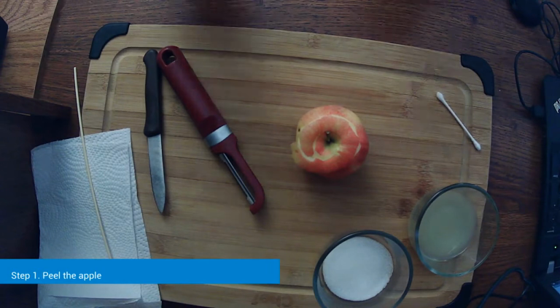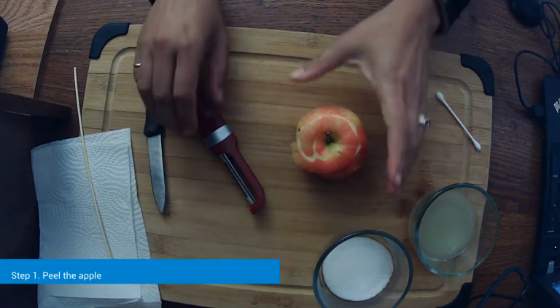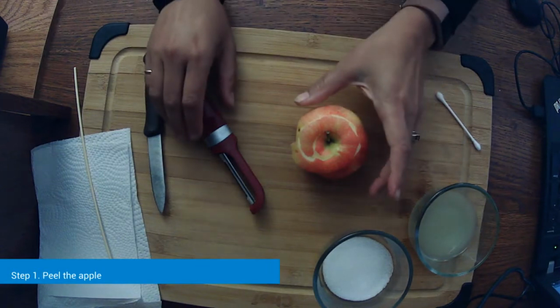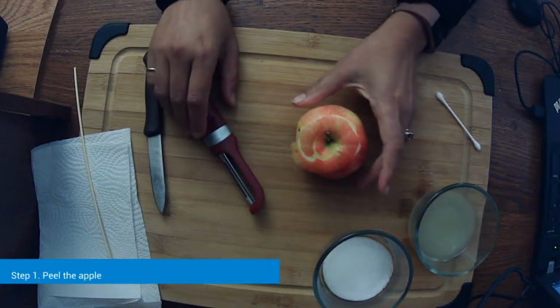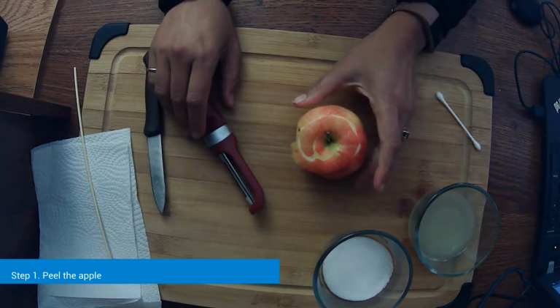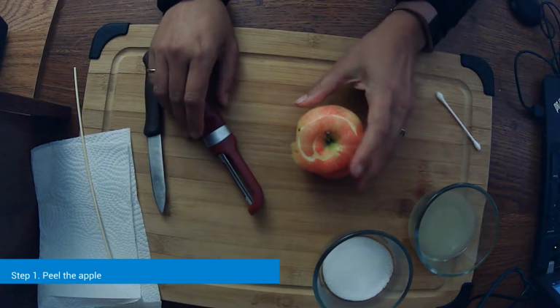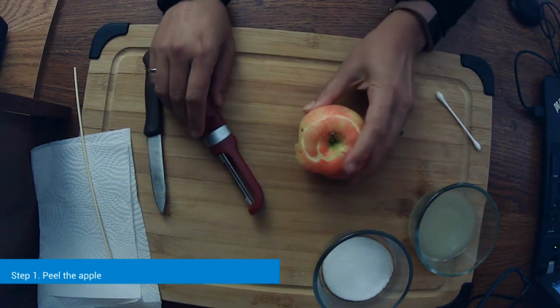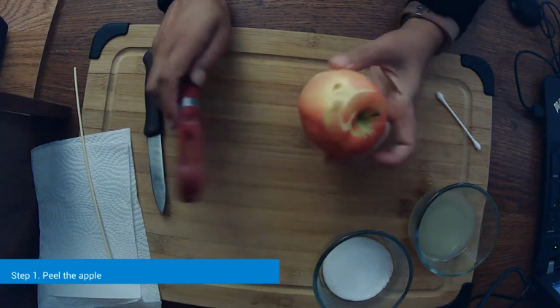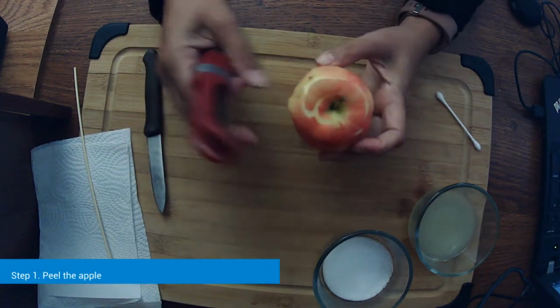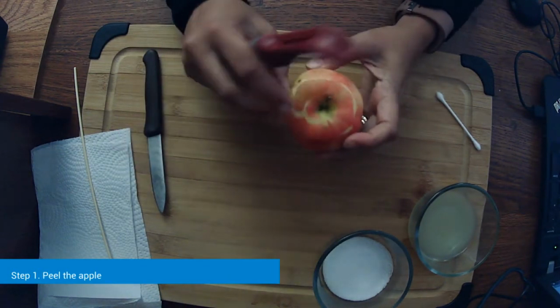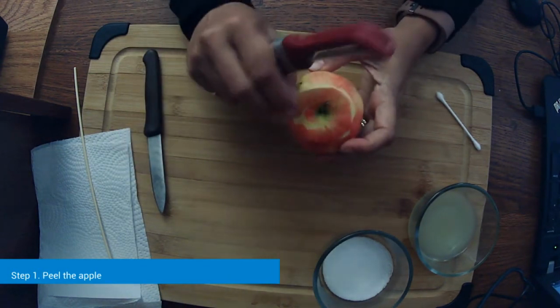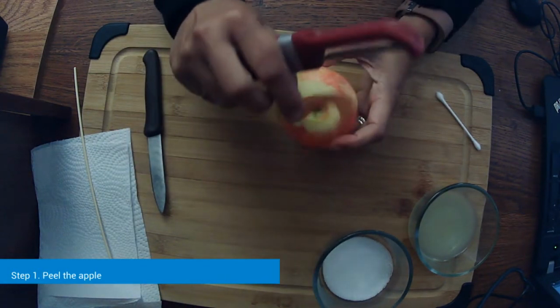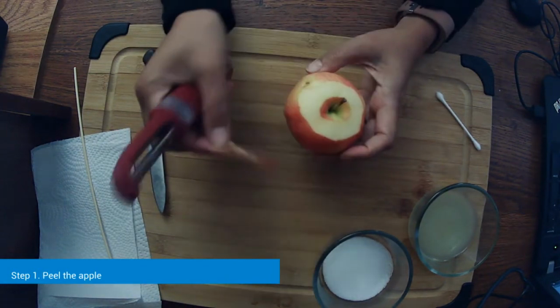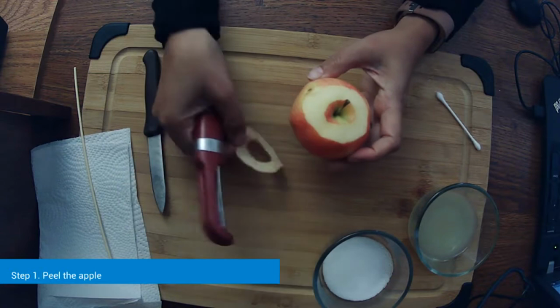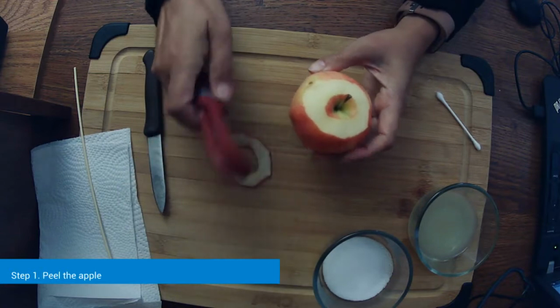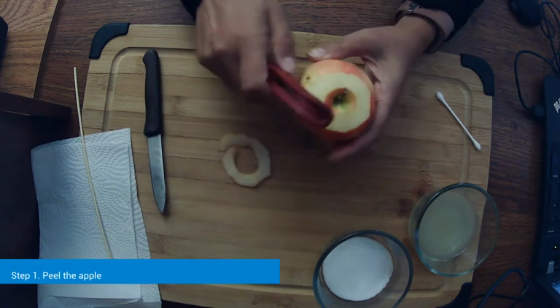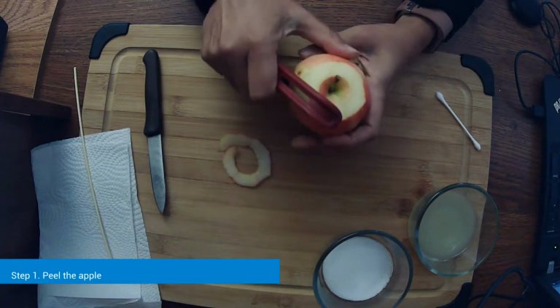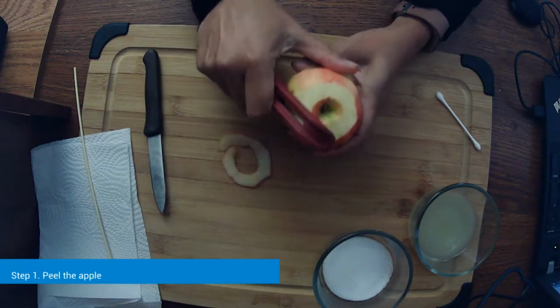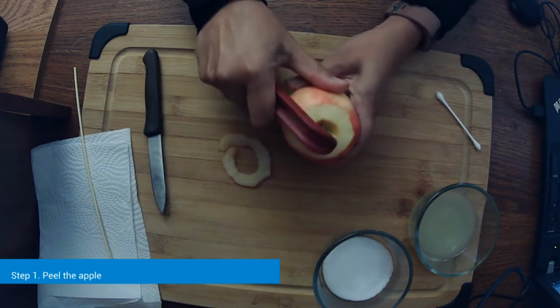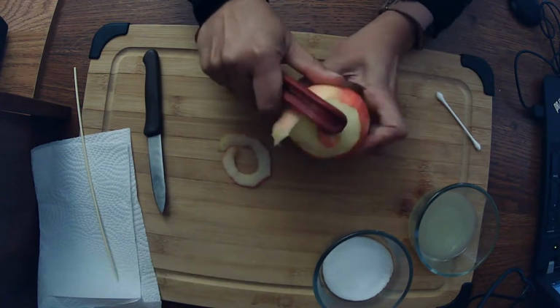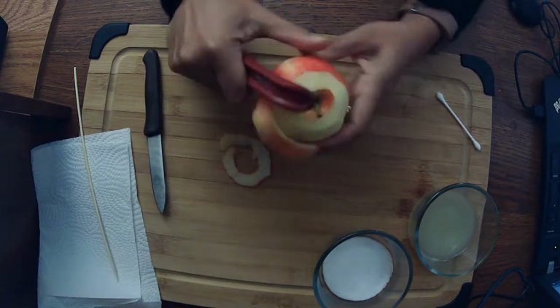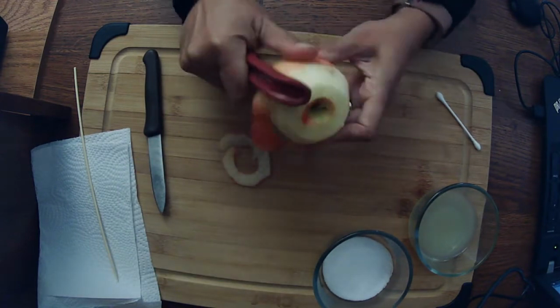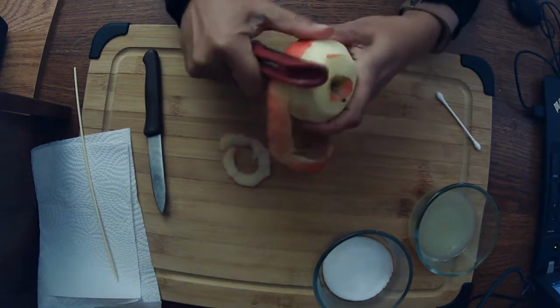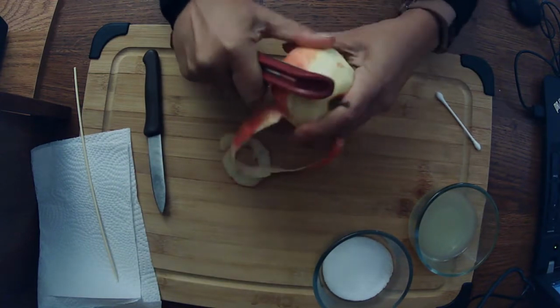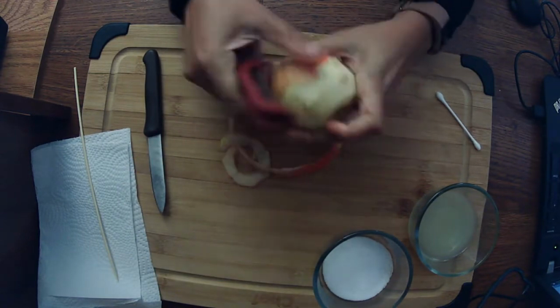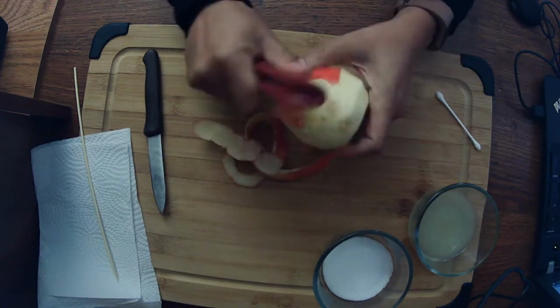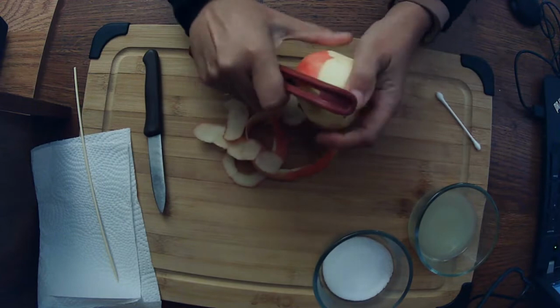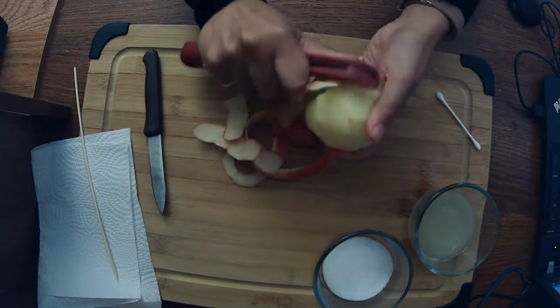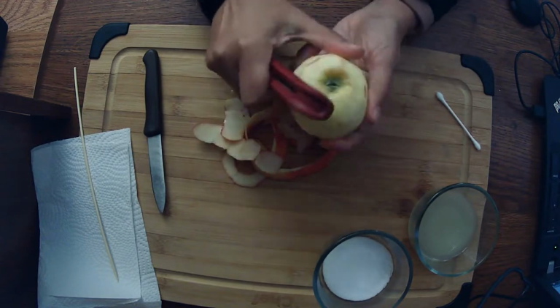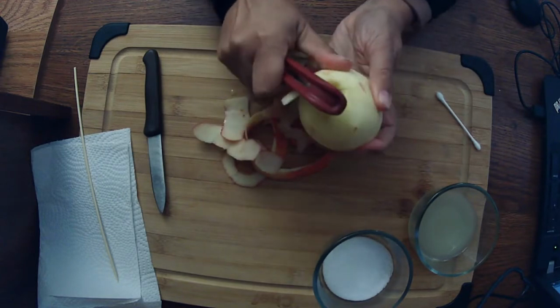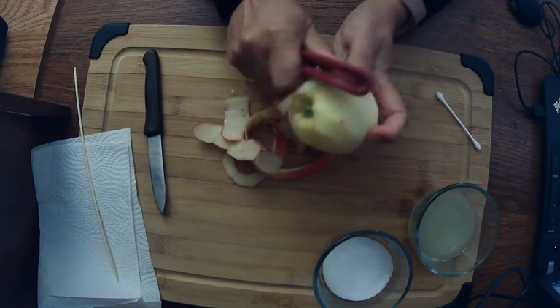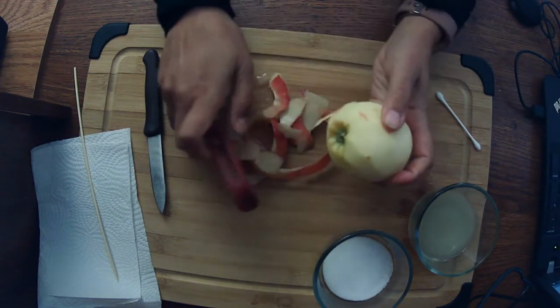Let's start on our shrunken apple head. I've already started peeling my apple, and just keep going — get the whole thing peeled.